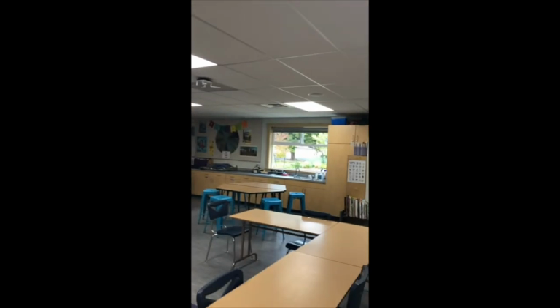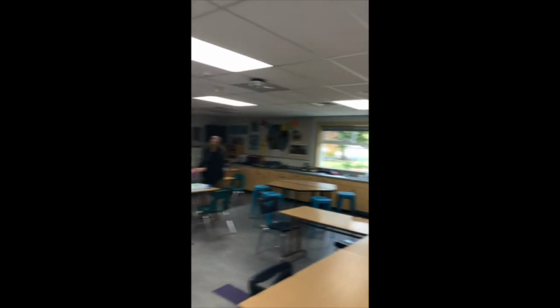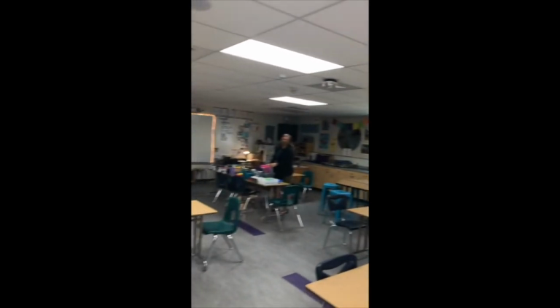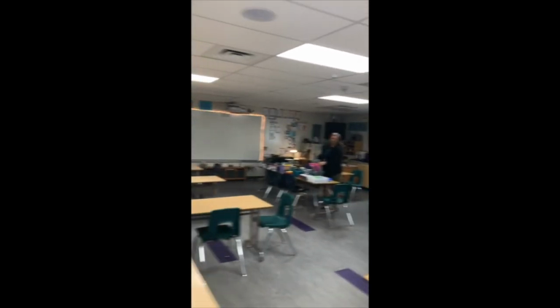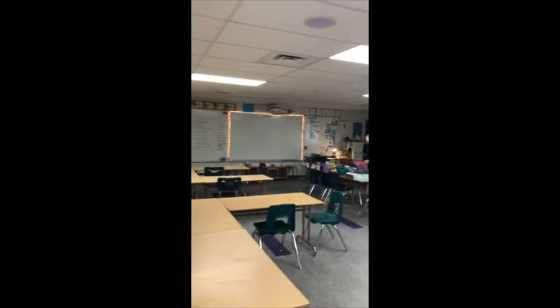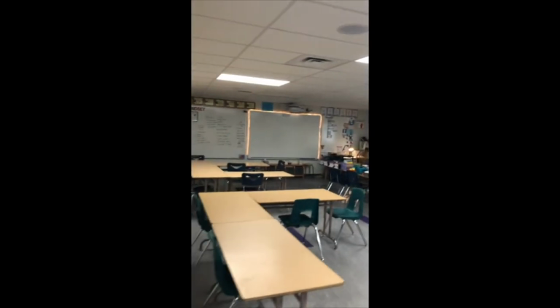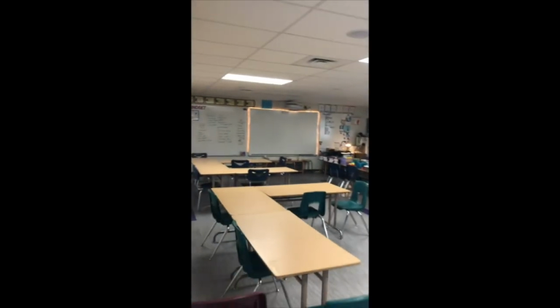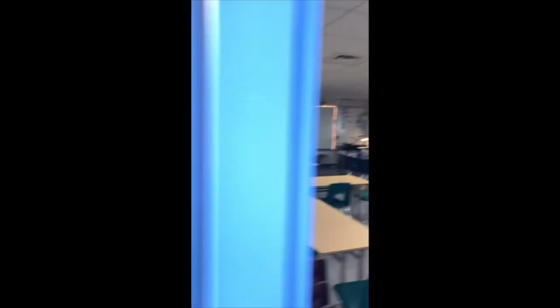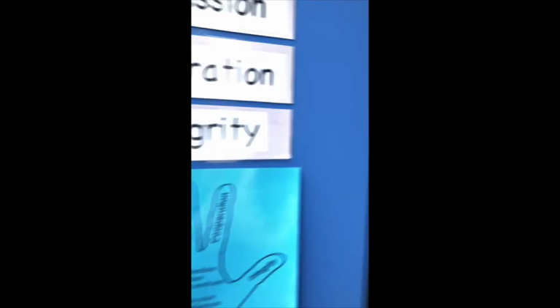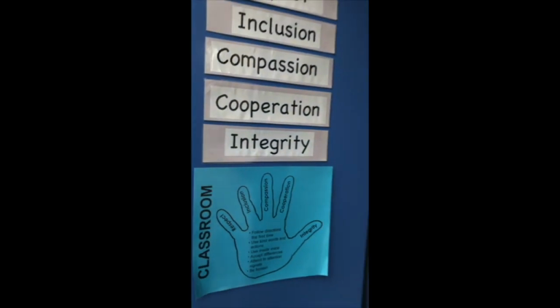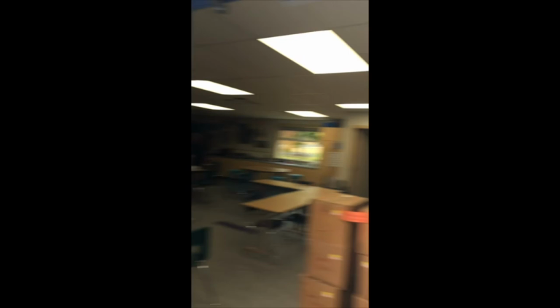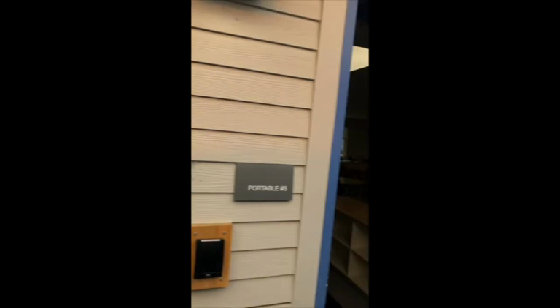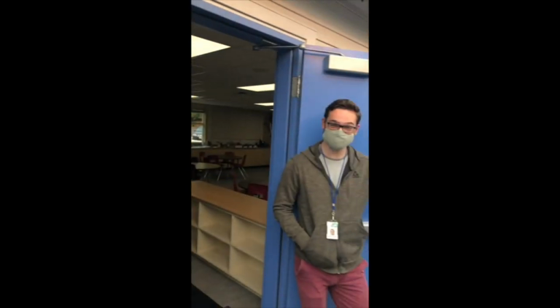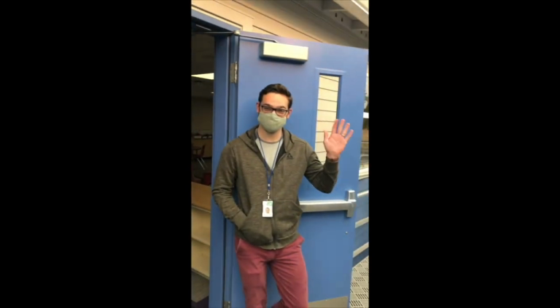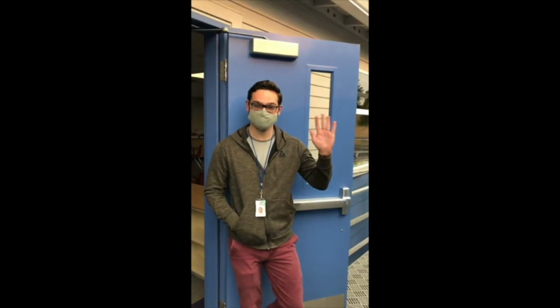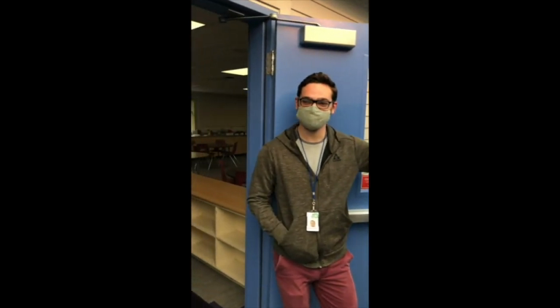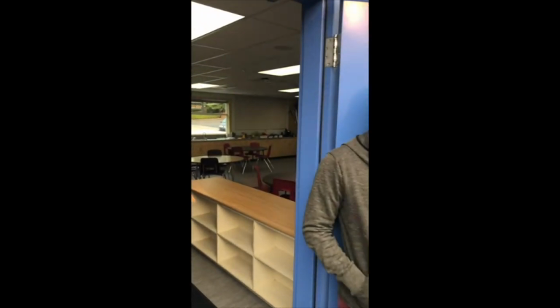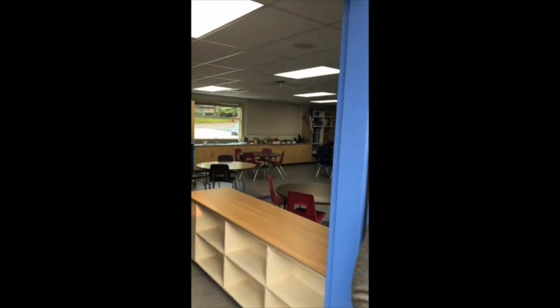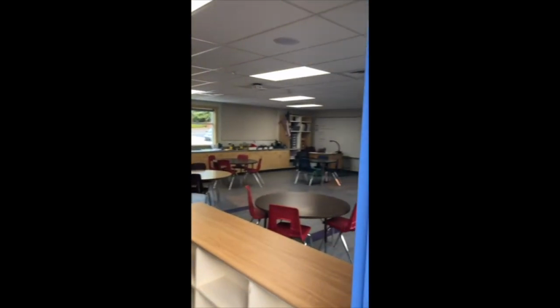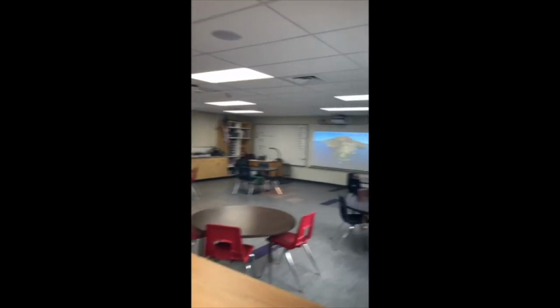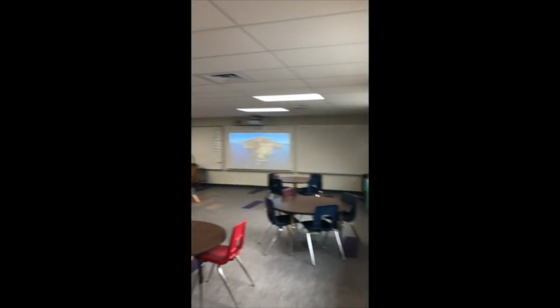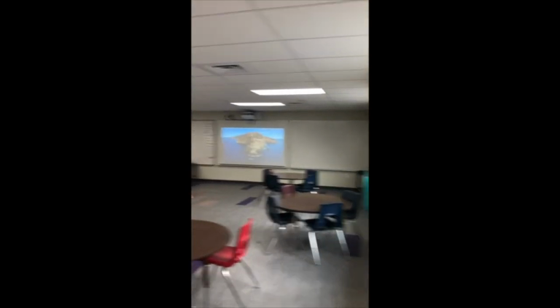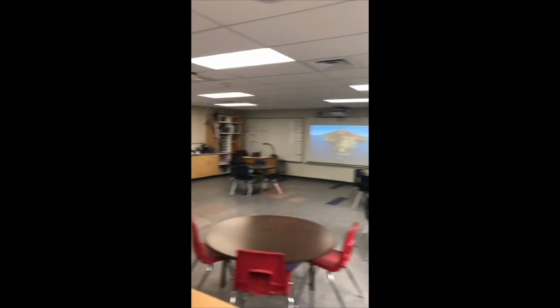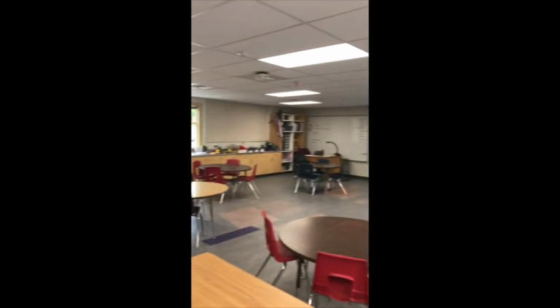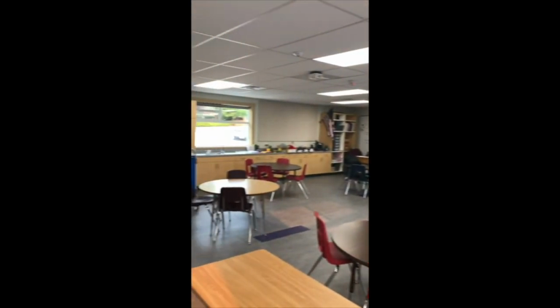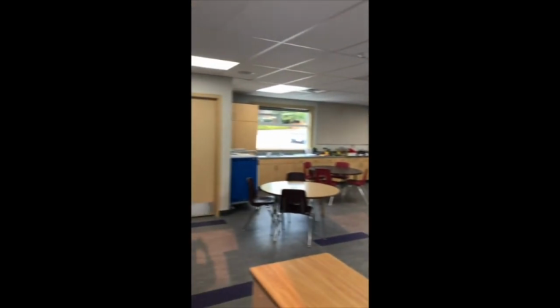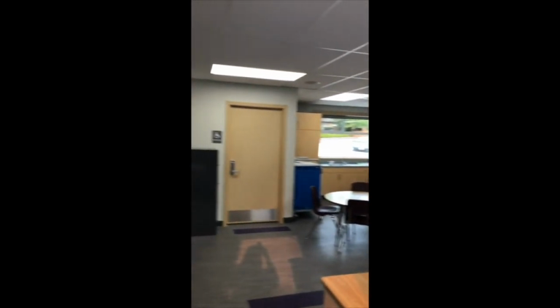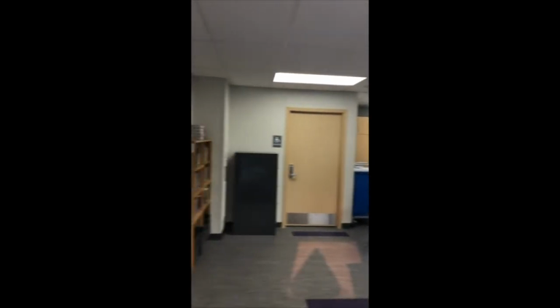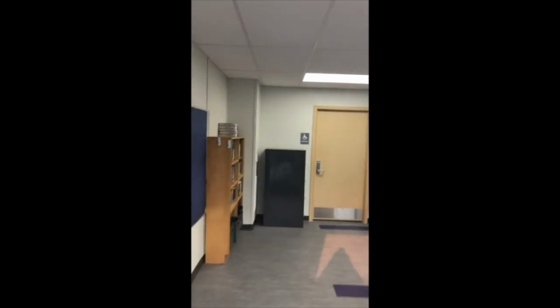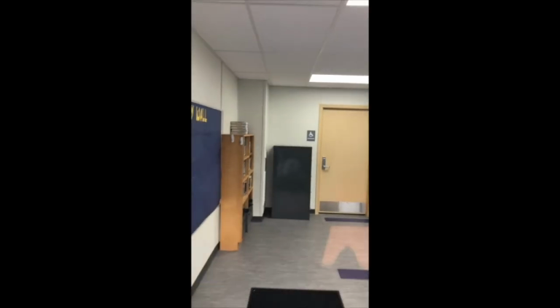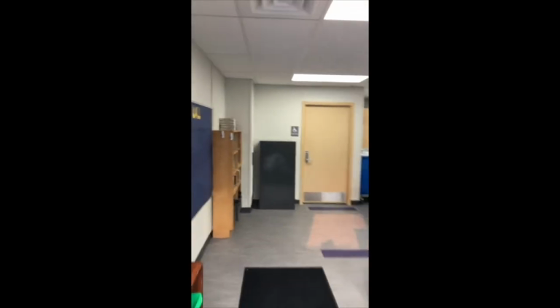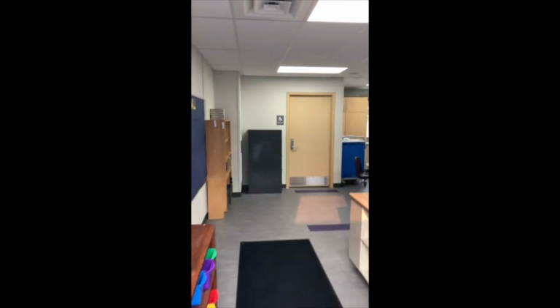And this is Miss Alicia. And then our last teacher is Mr. Connor, waving by his door. You can tell that our fourth and fifth grade classes look a little bit different, and in the new building they'll still be able to work really closely.